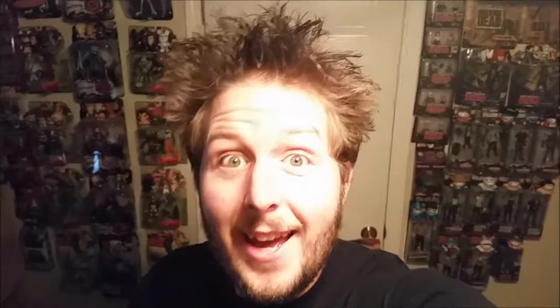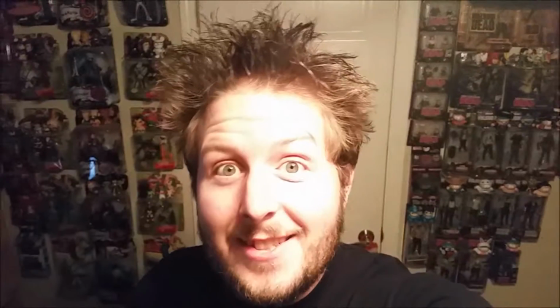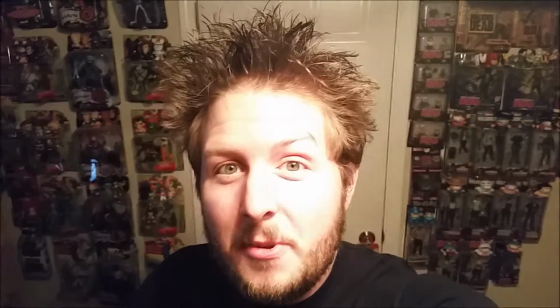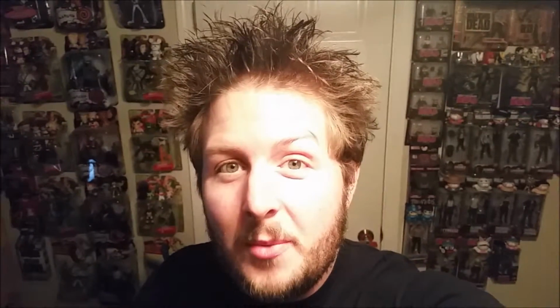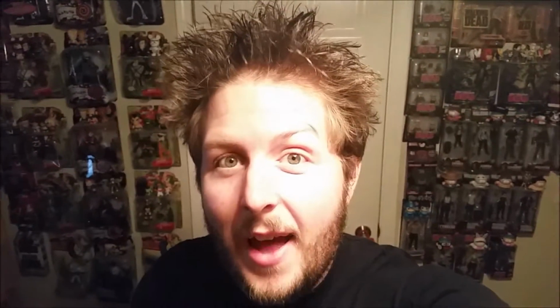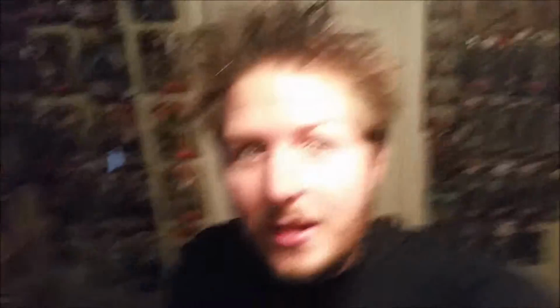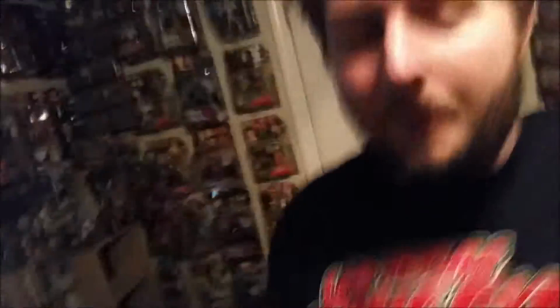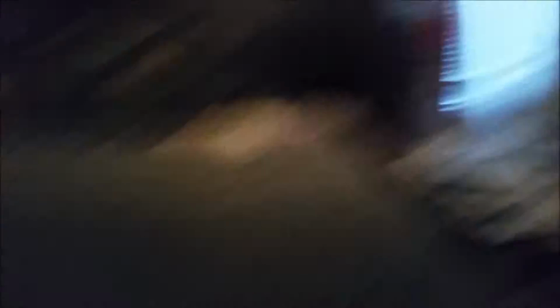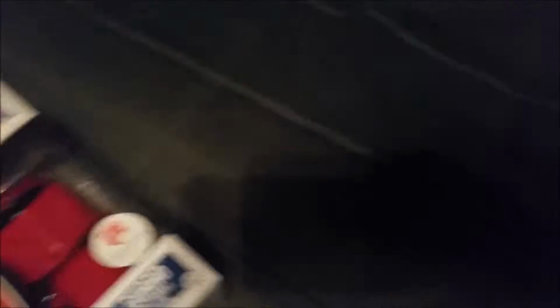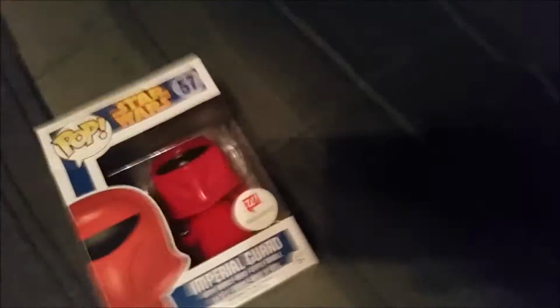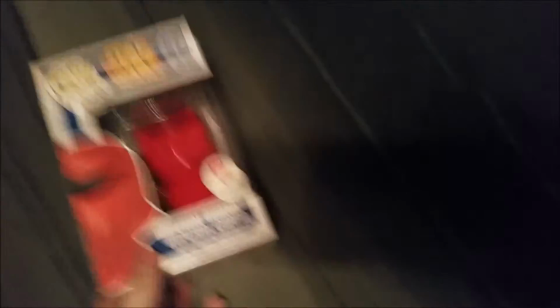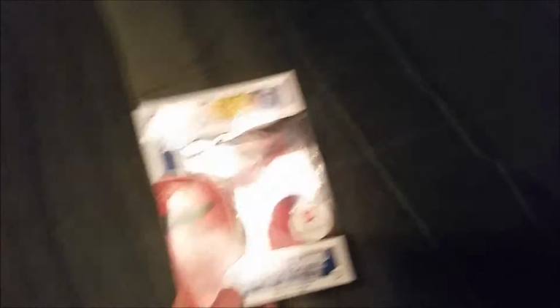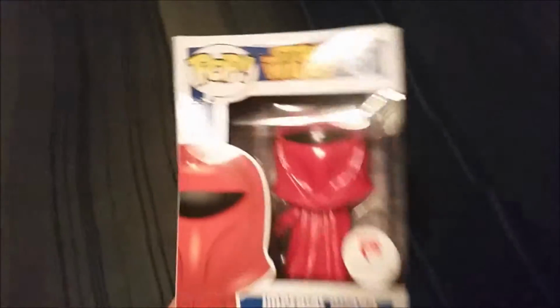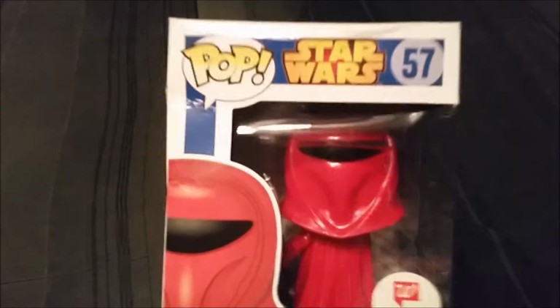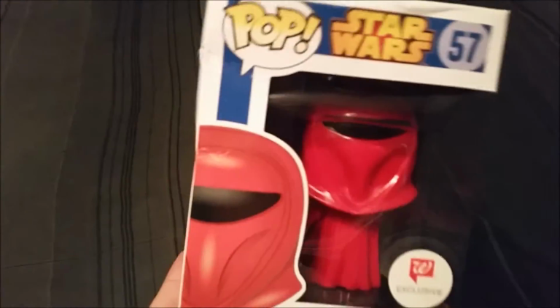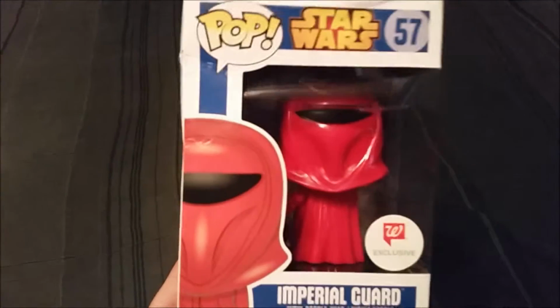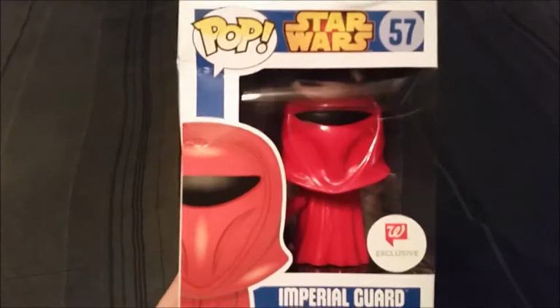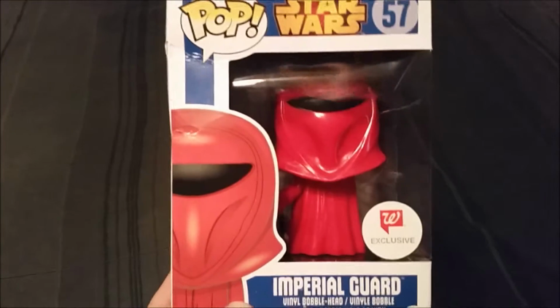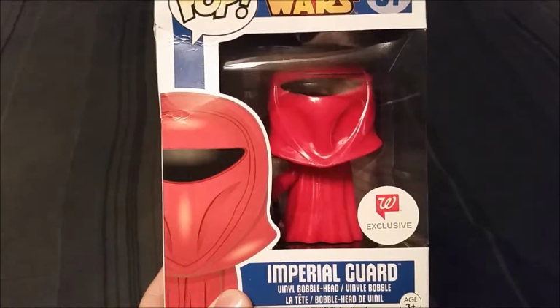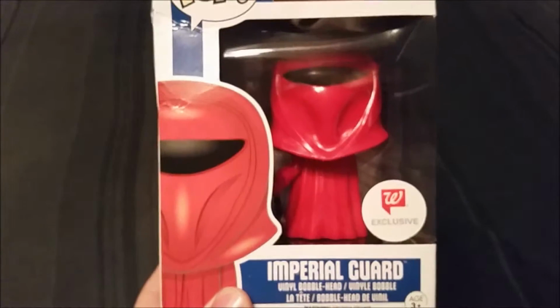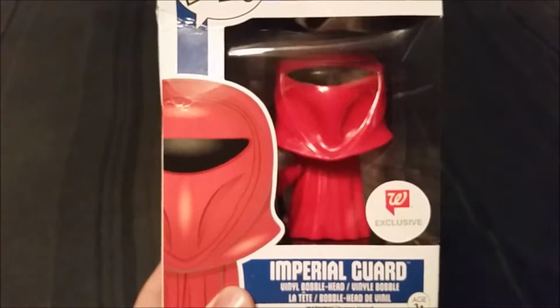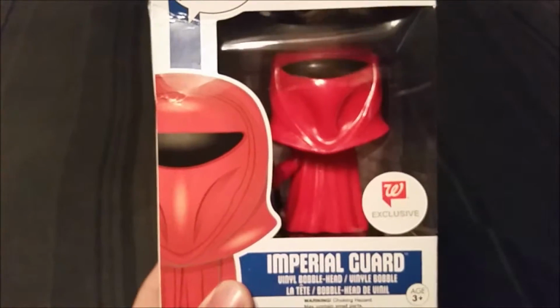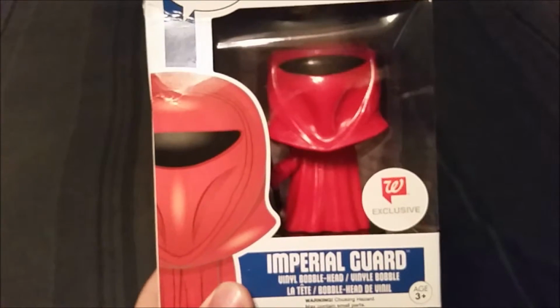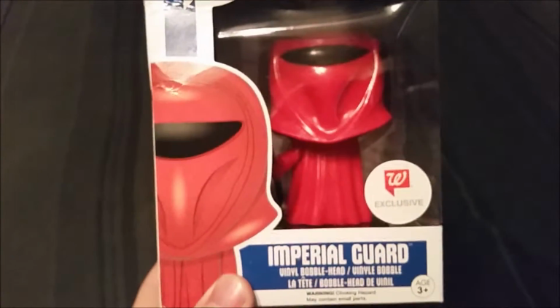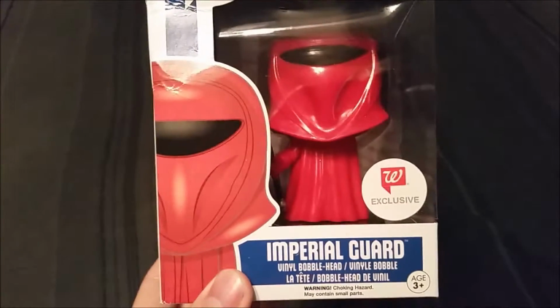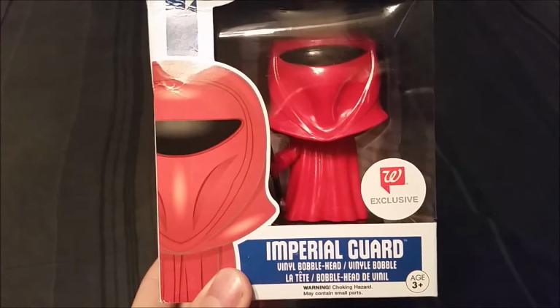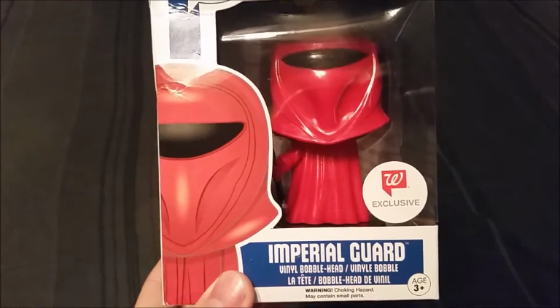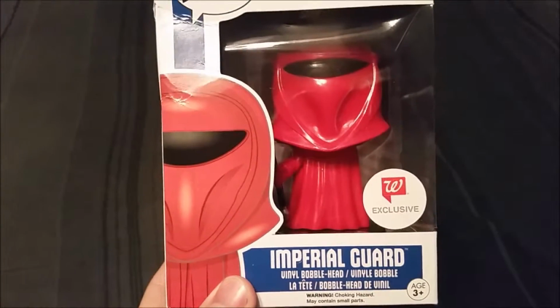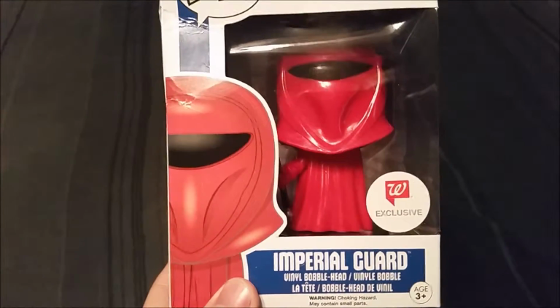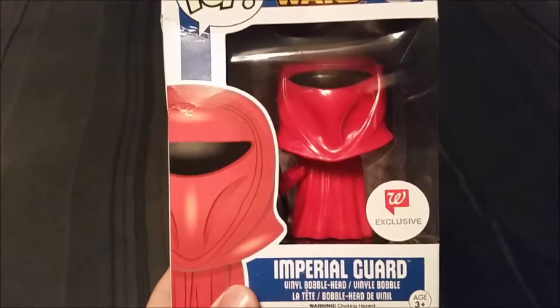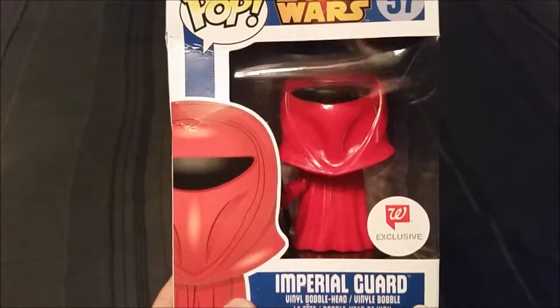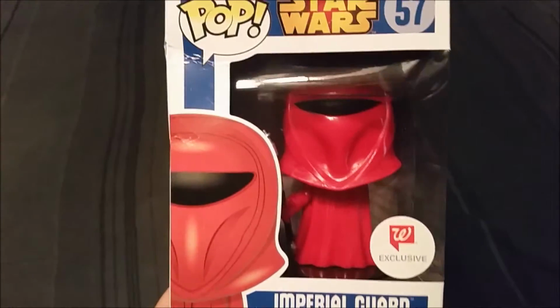Hey guys, CheesyPoof here, and we're here to add another pop figure to the collection. Today, another one of the Walgreens exclusives from the Star Wars series. We have the Imperial Guard!